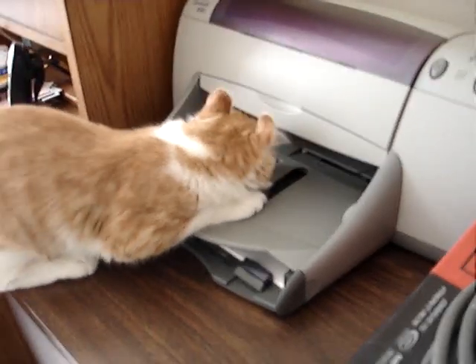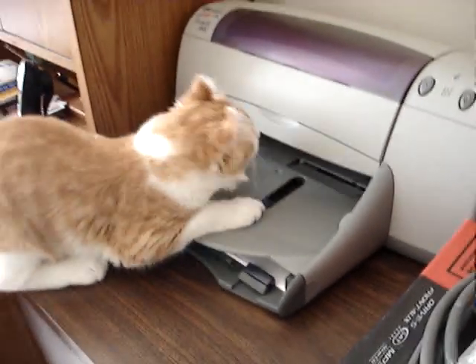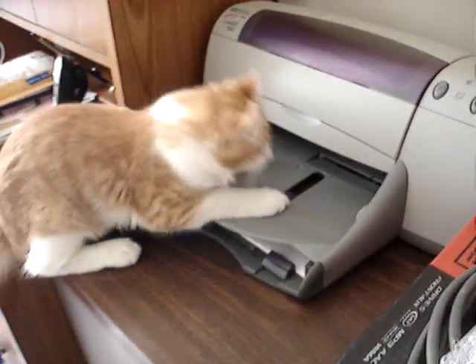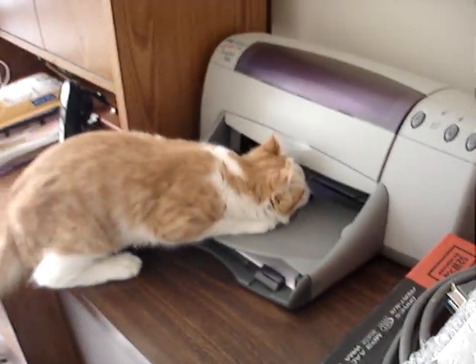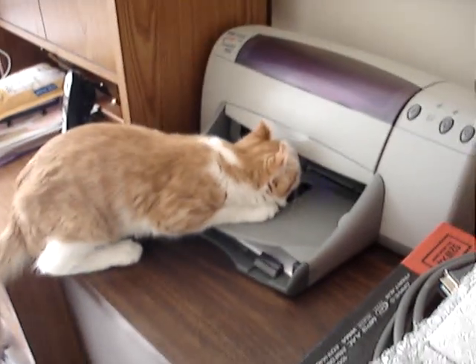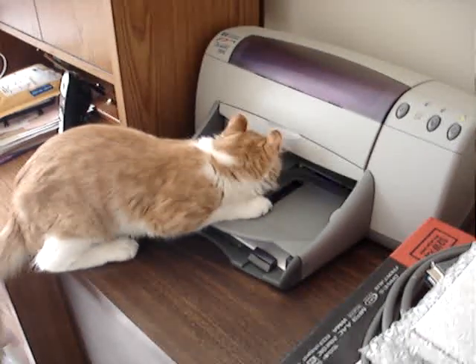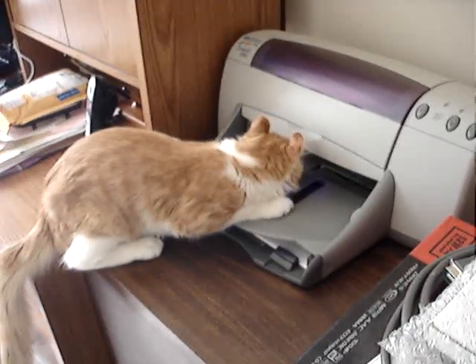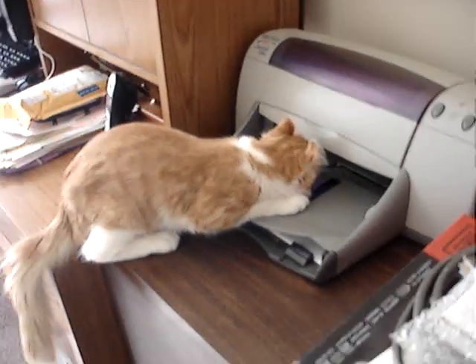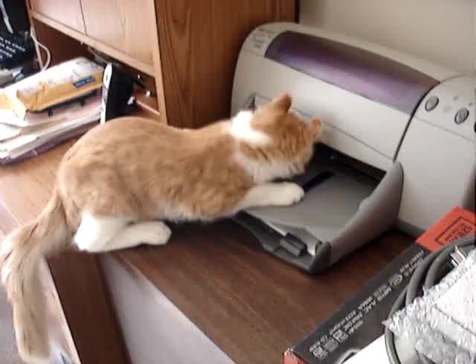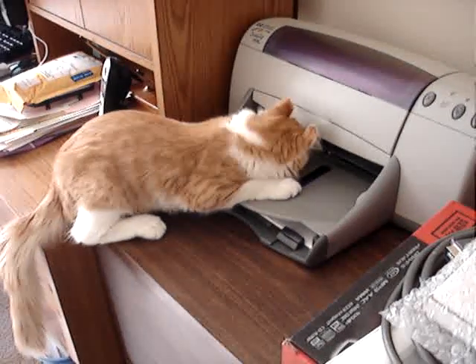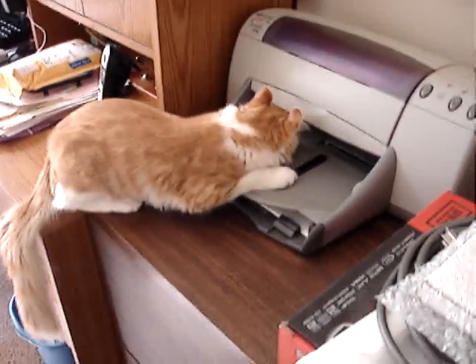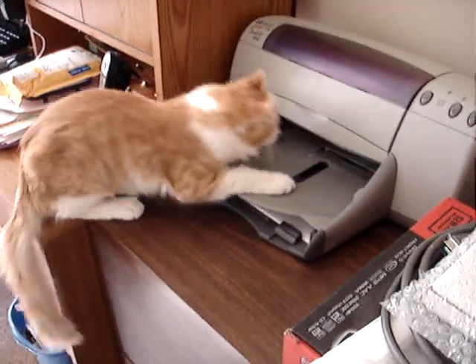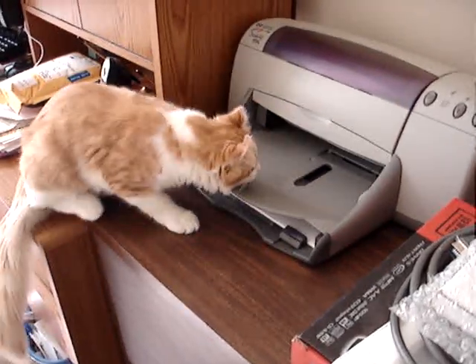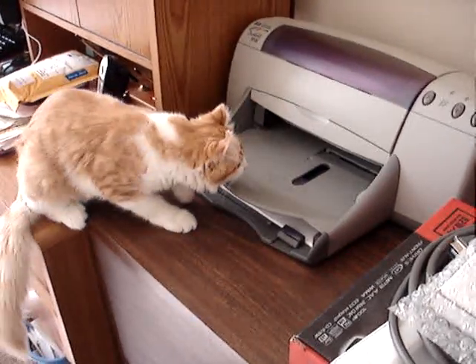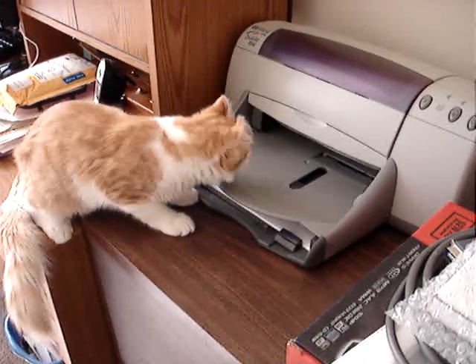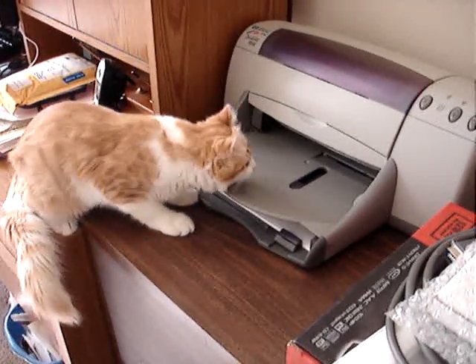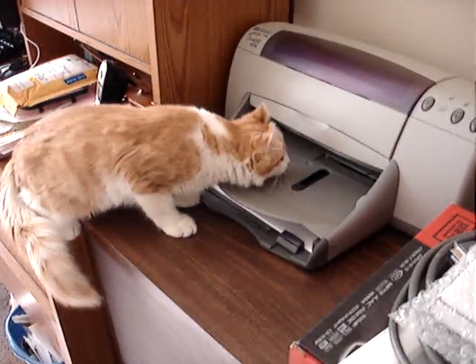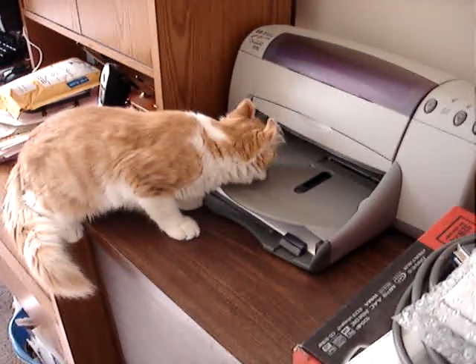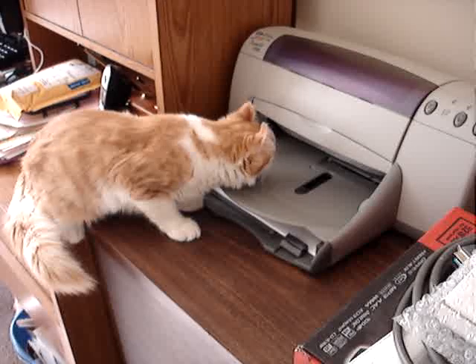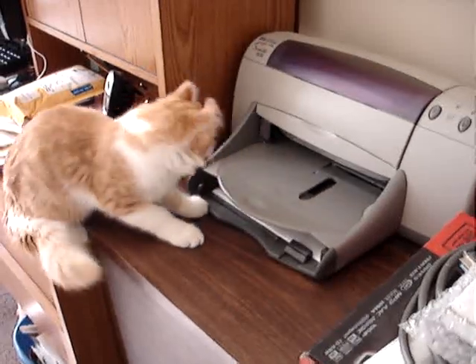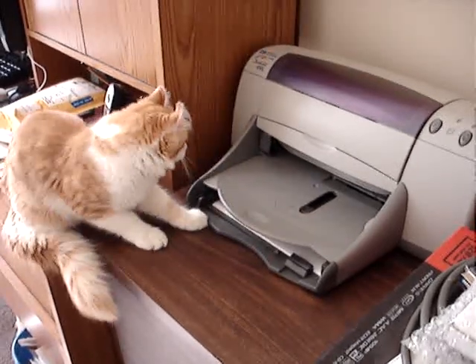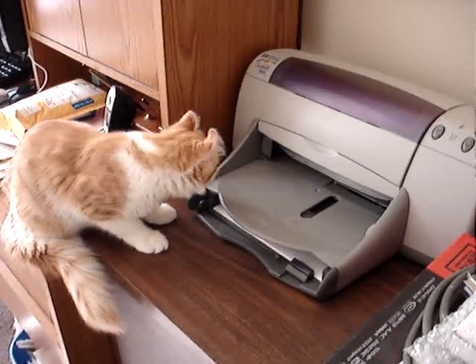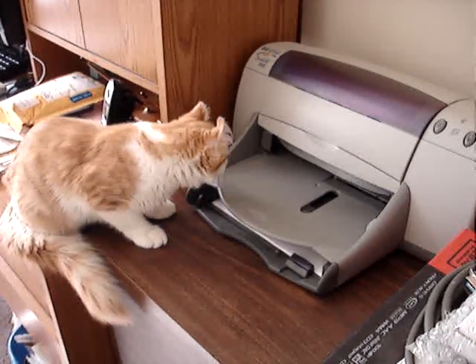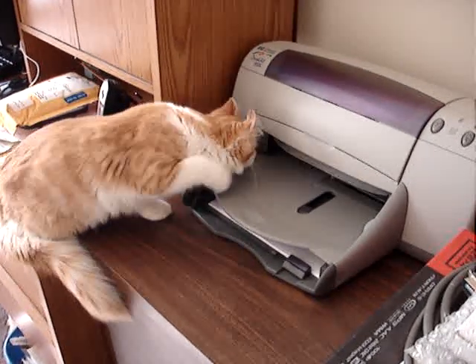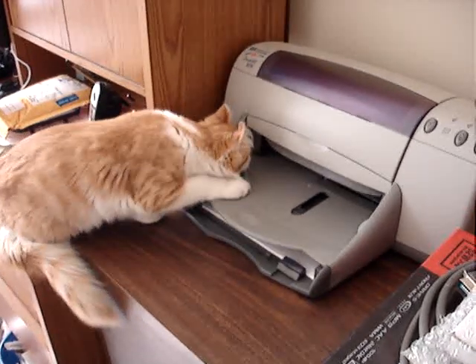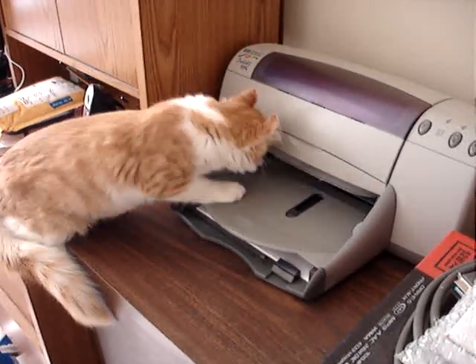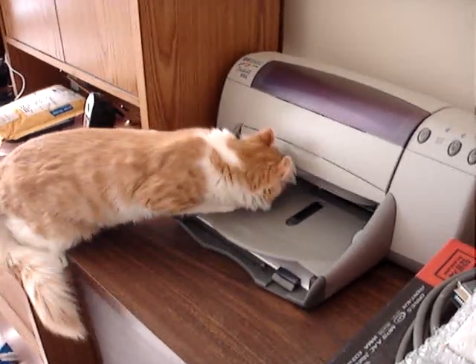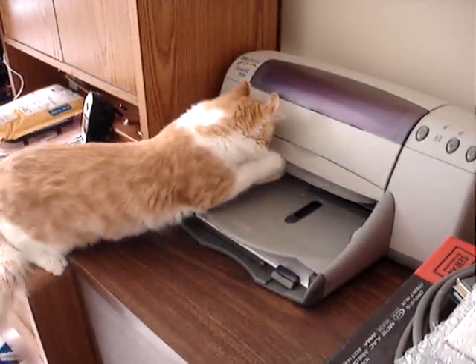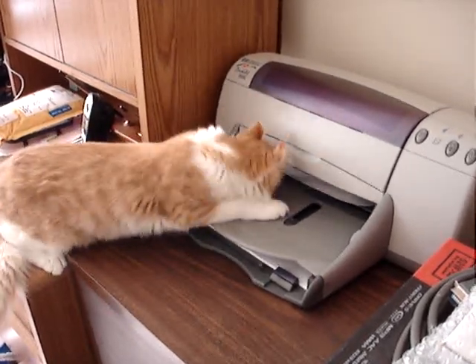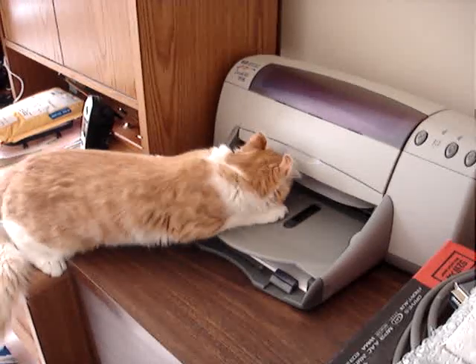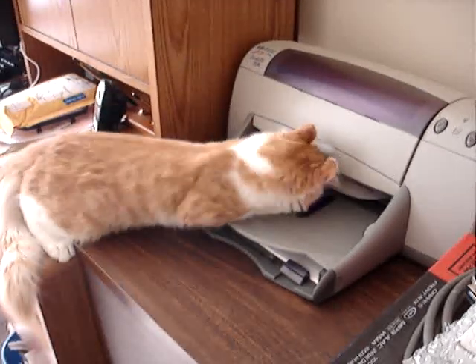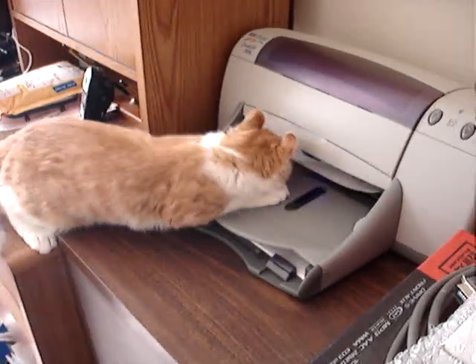Barkley loves the printer. He wants to help the paper come out. Here it comes — and there's Barkley trying to help.